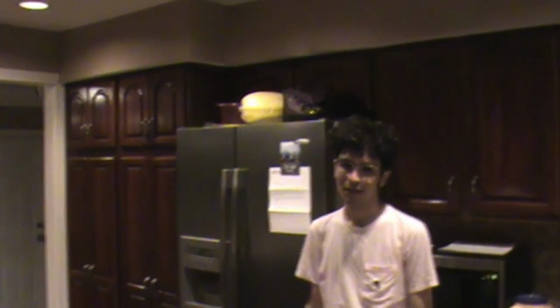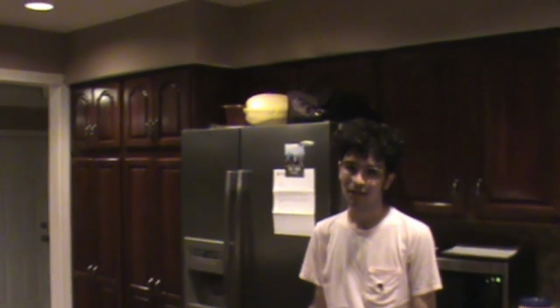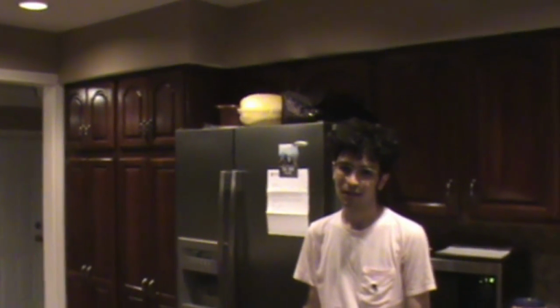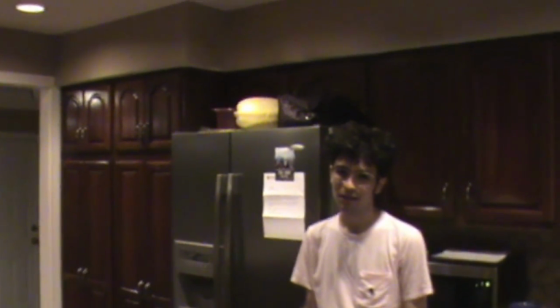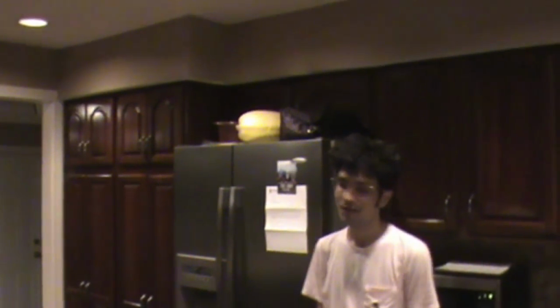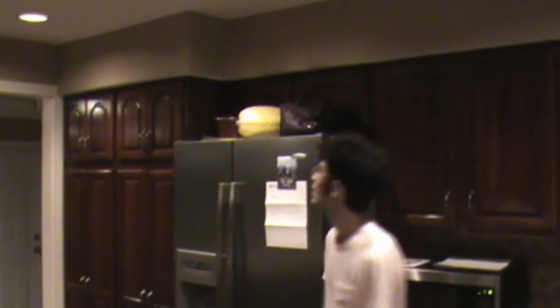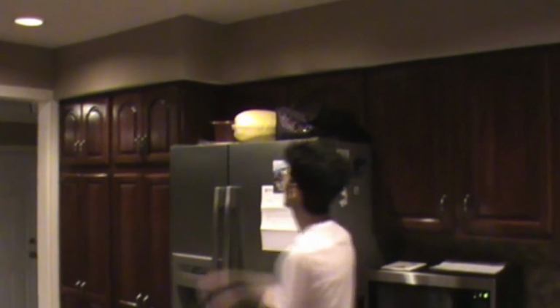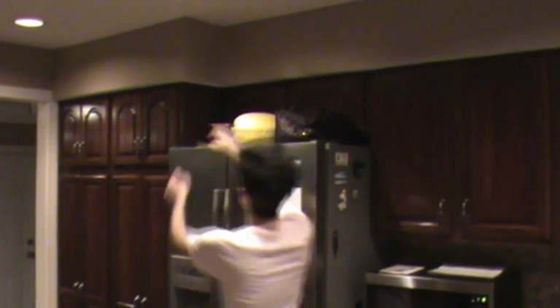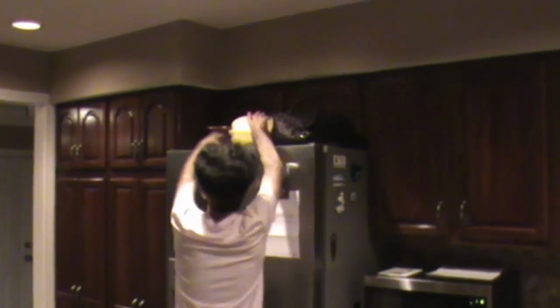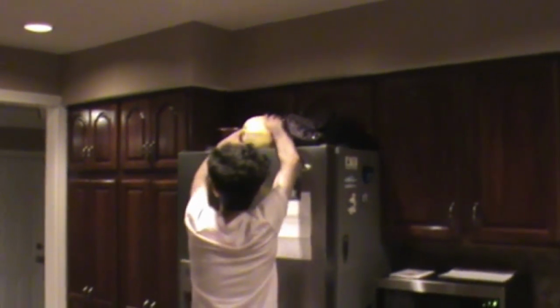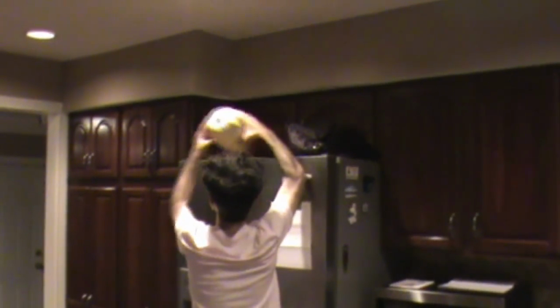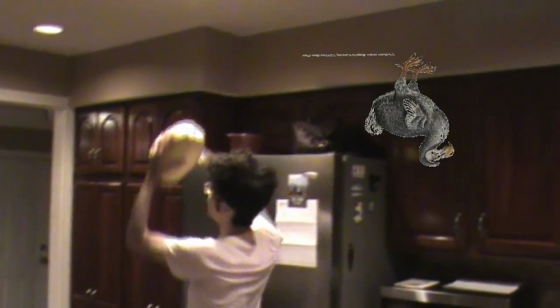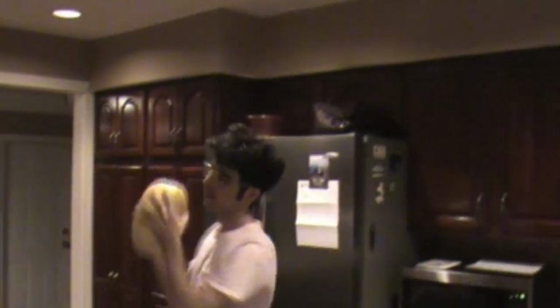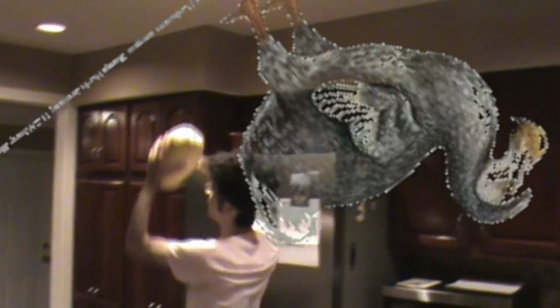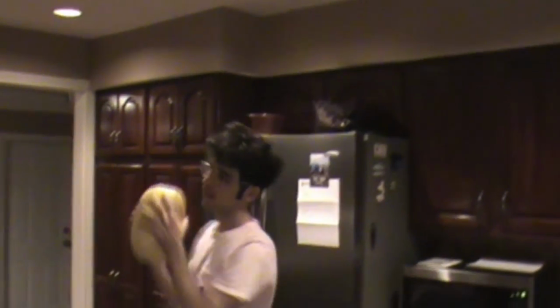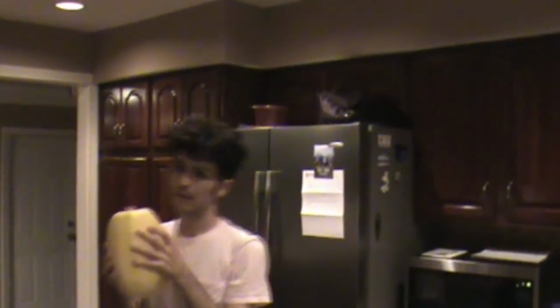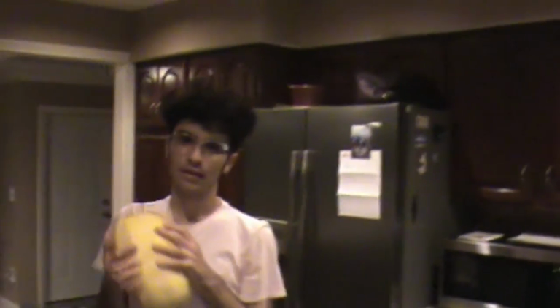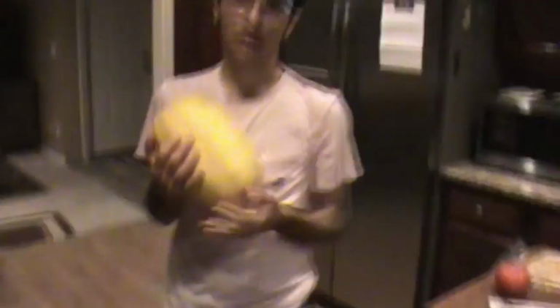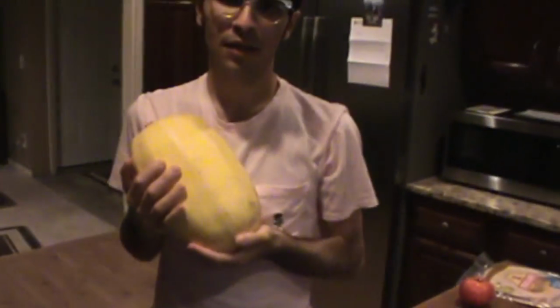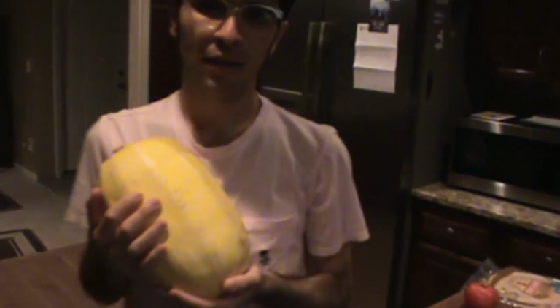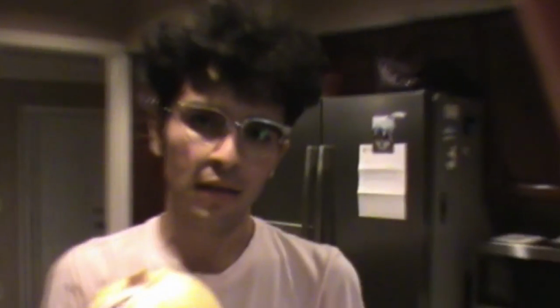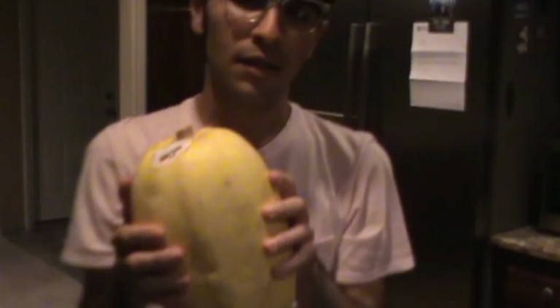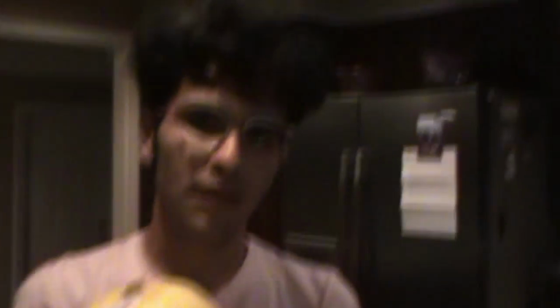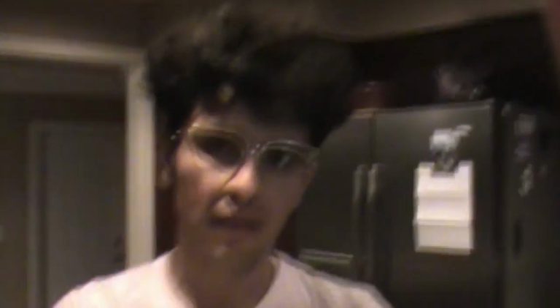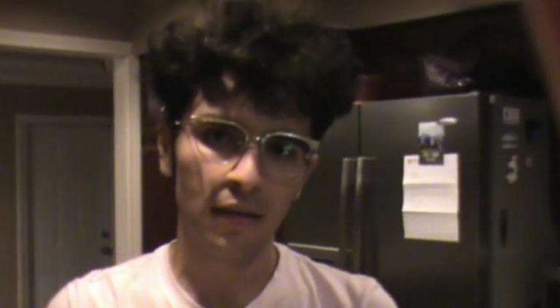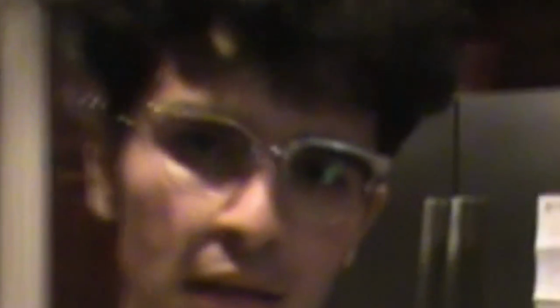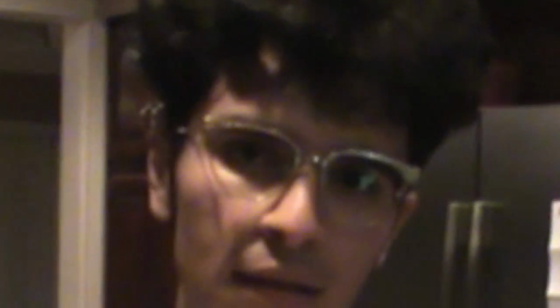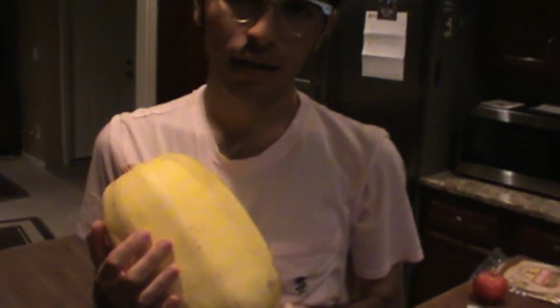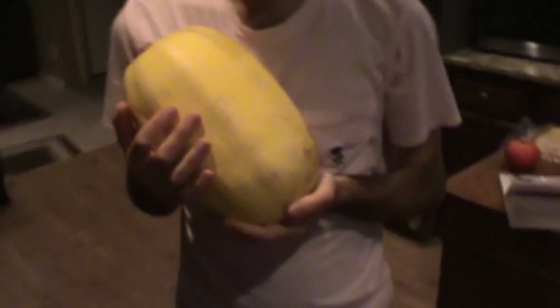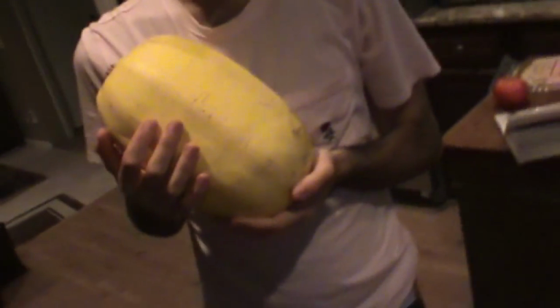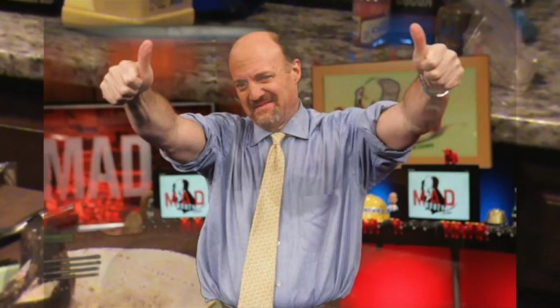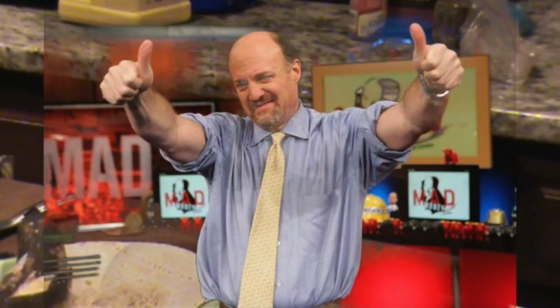You might think that that object on top of the refrigerator is in fact a dofu. You'd be sorely mistaken, you dingus. That's a watermelon, you dingus. That is a watermelon. Economical.